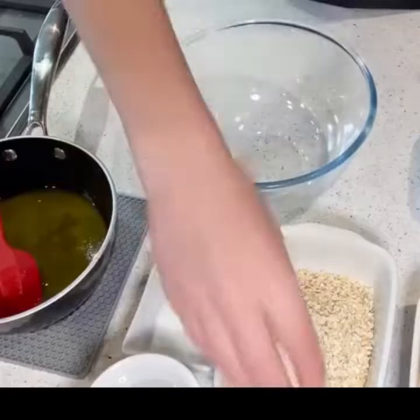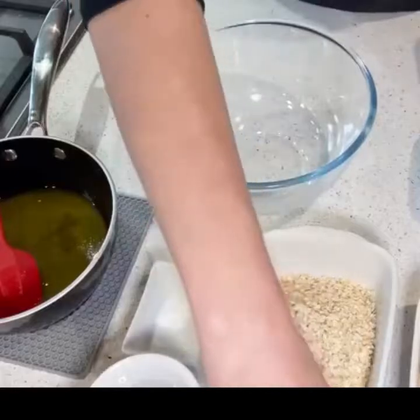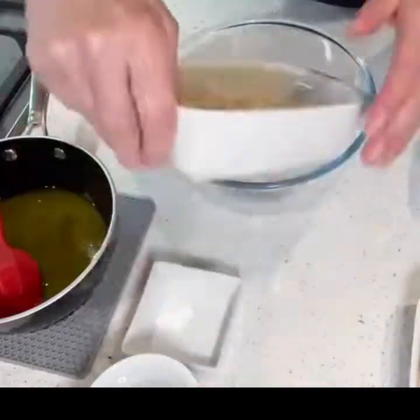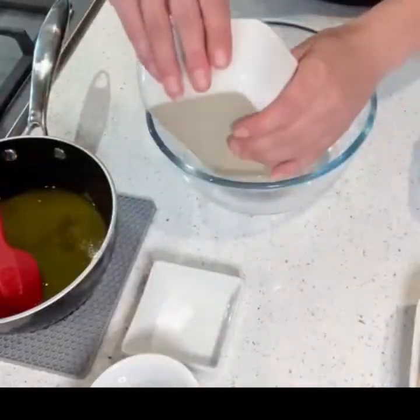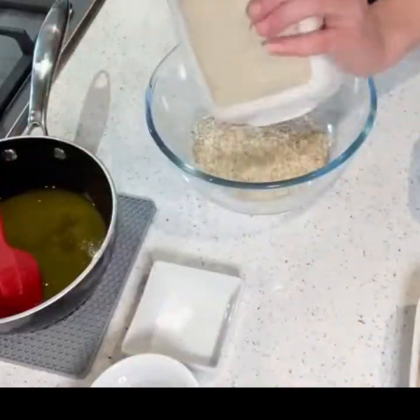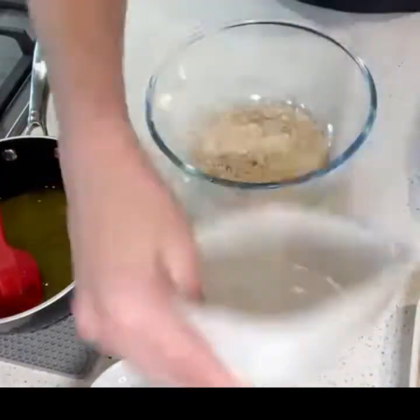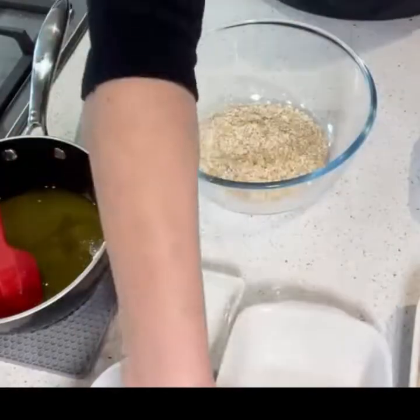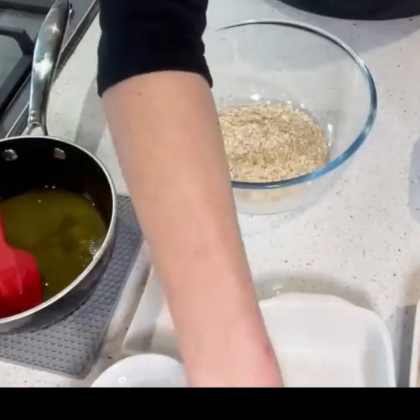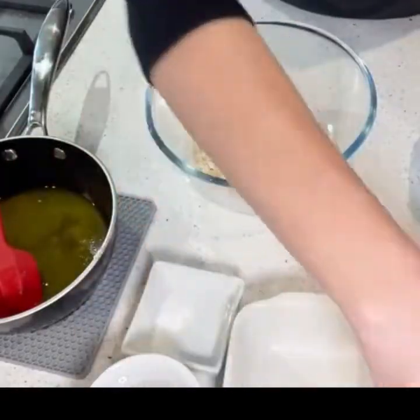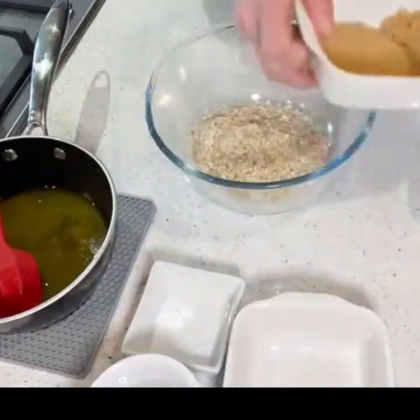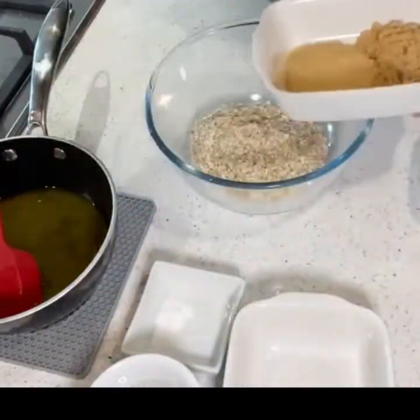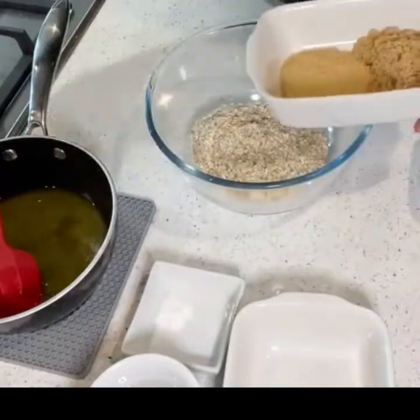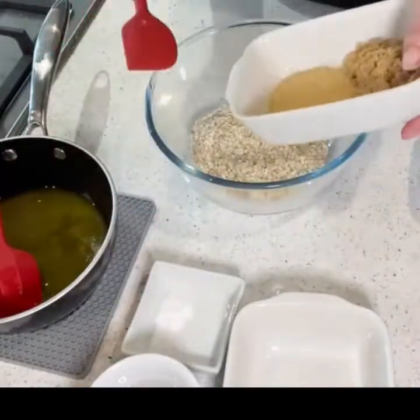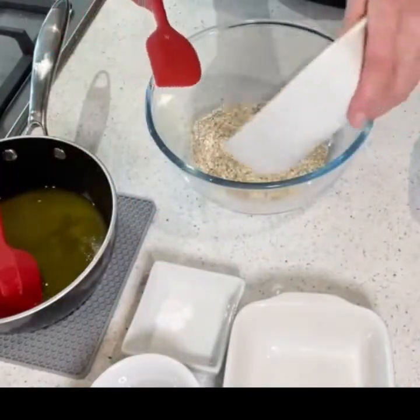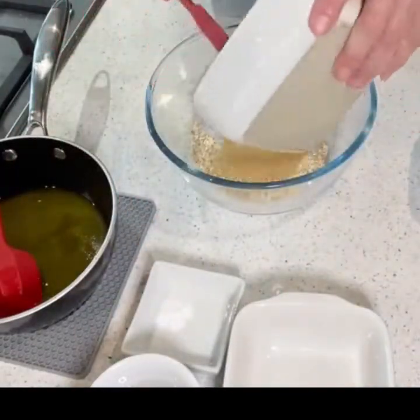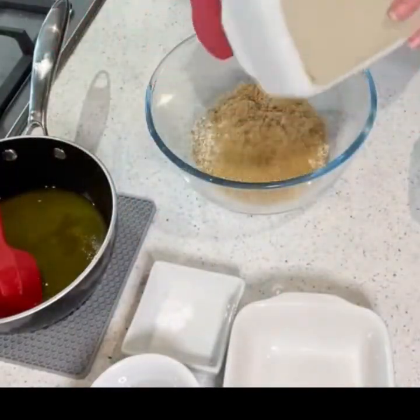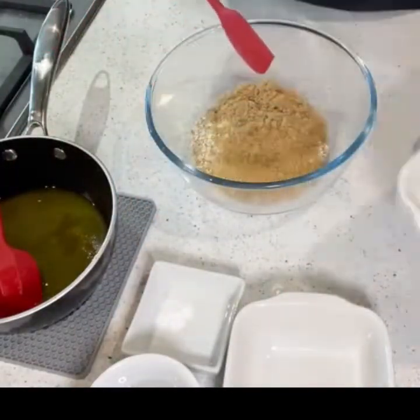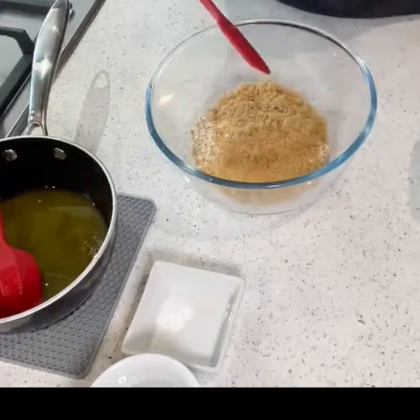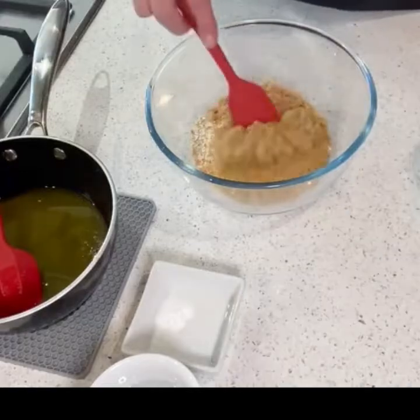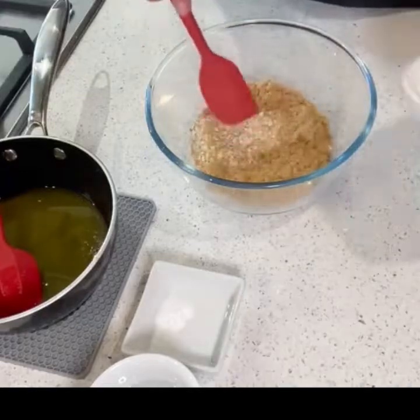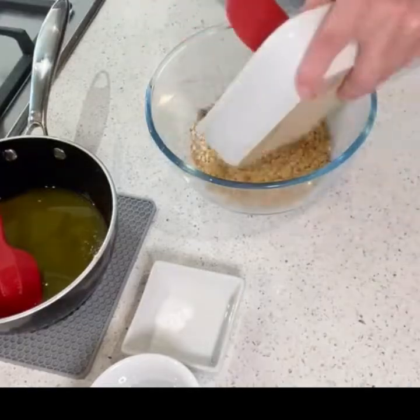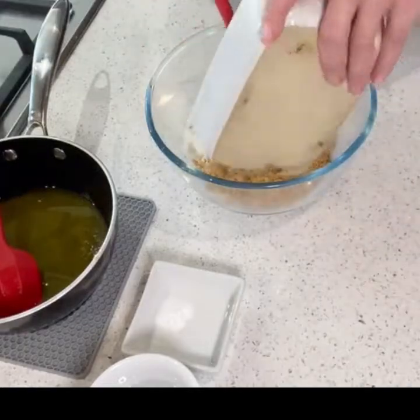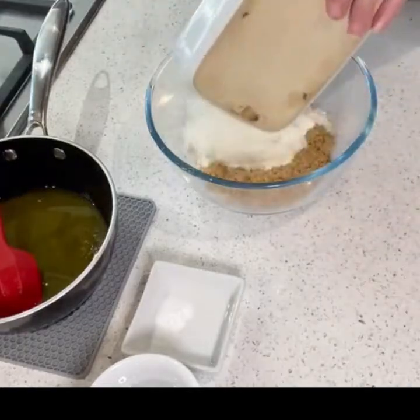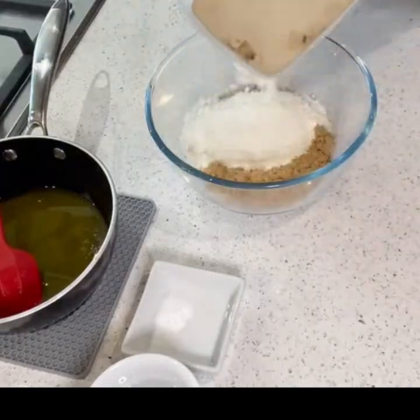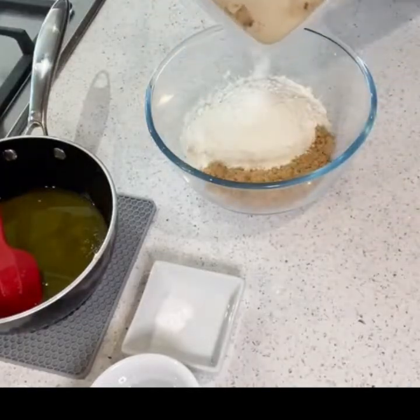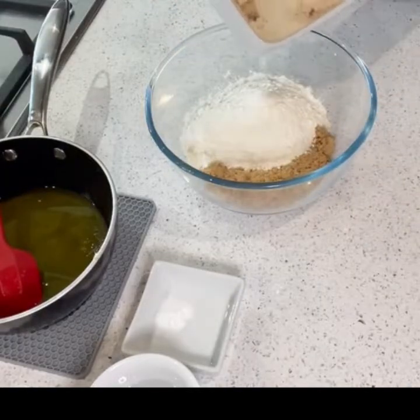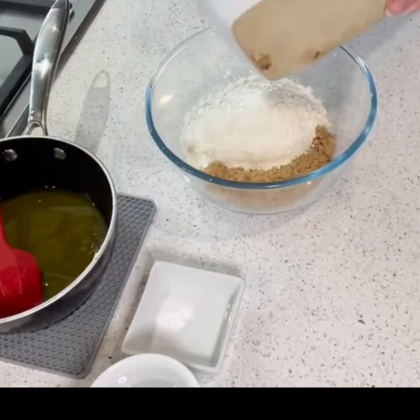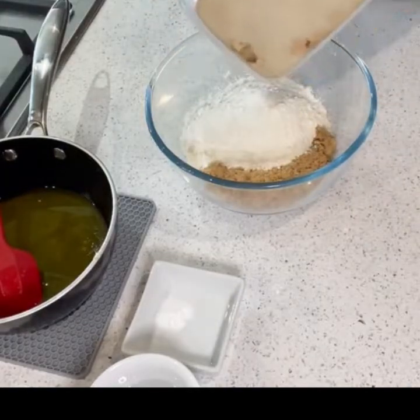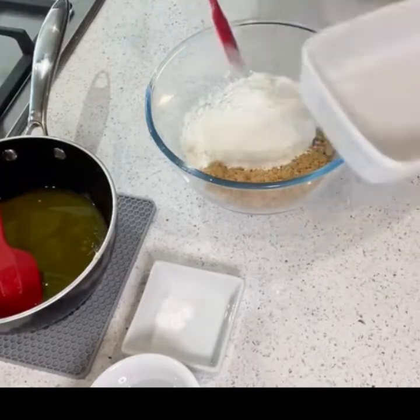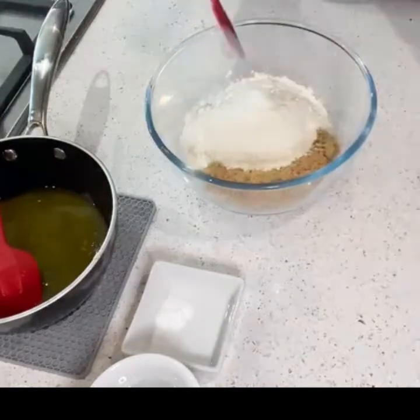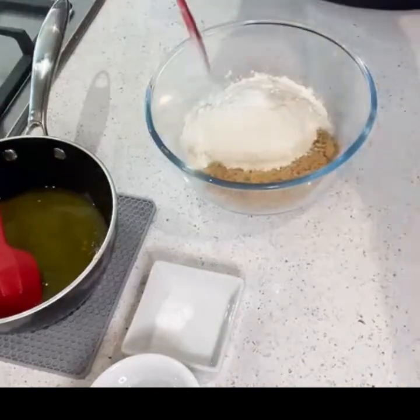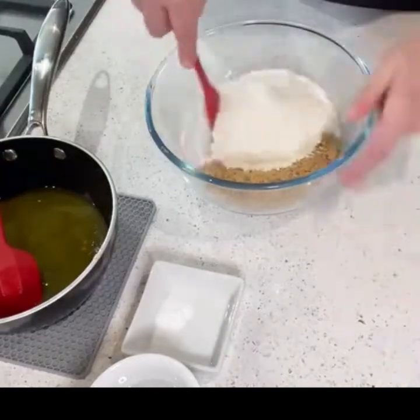To make hobnob style cookies, add toasted oats to a bowl followed by both sugars, flour, salt and baking powder. Mix all these together.